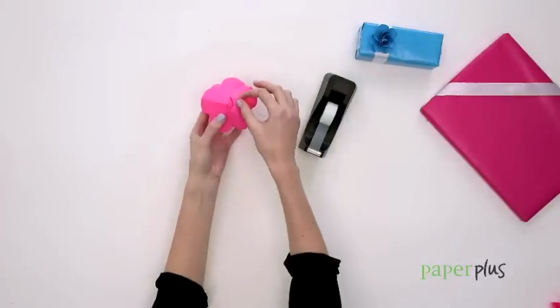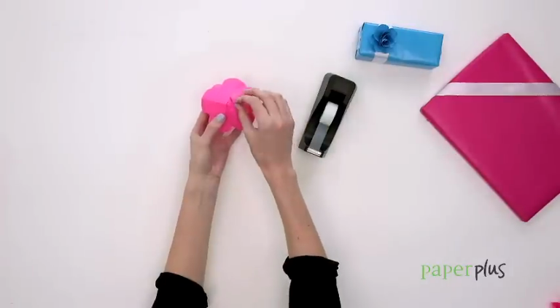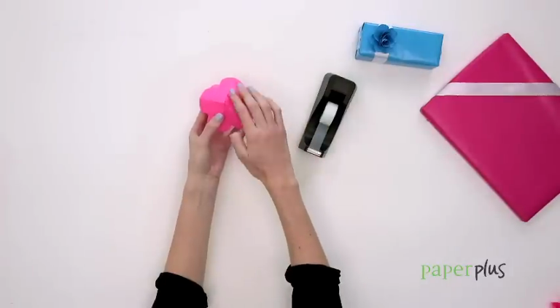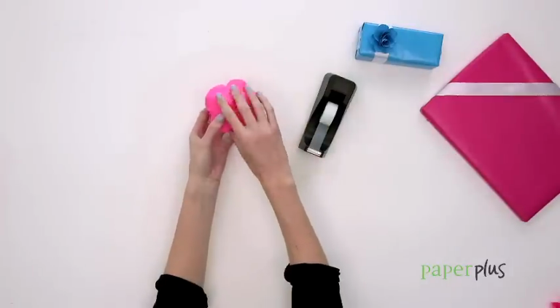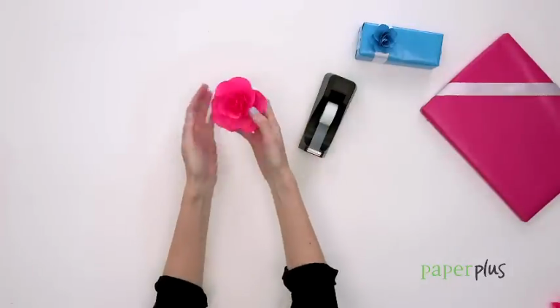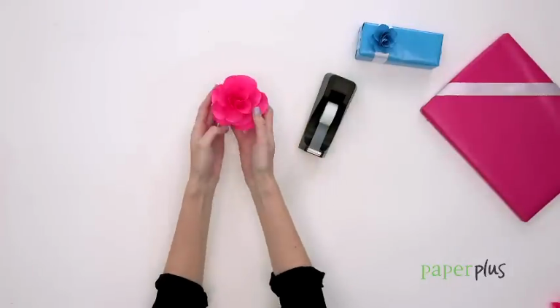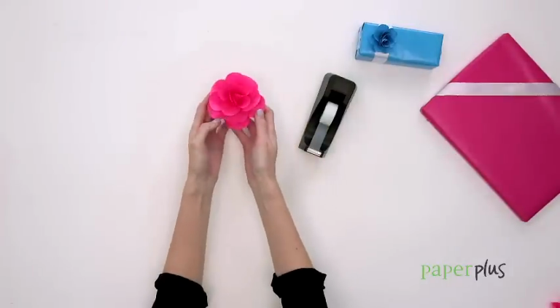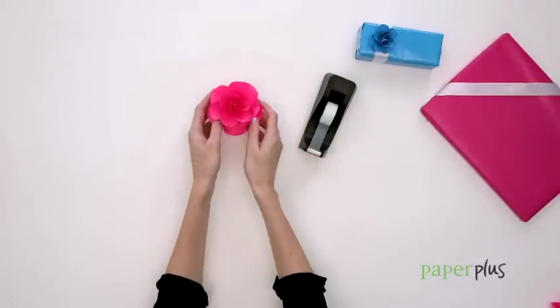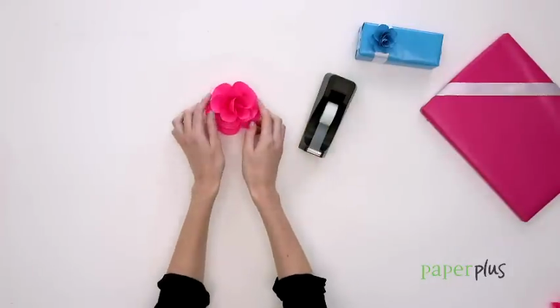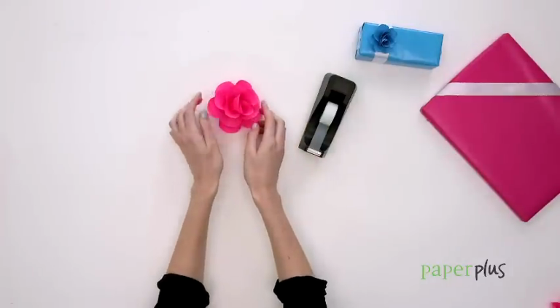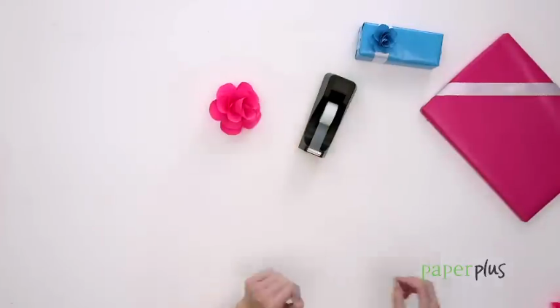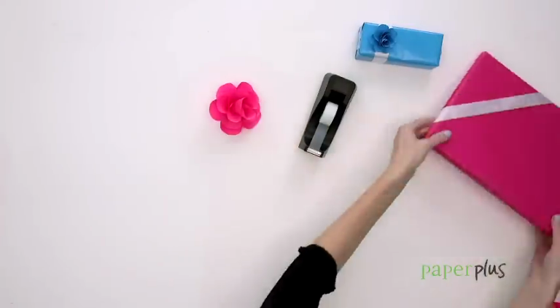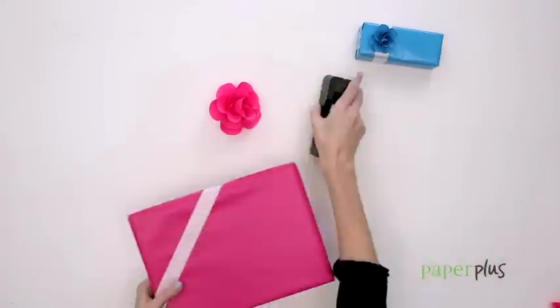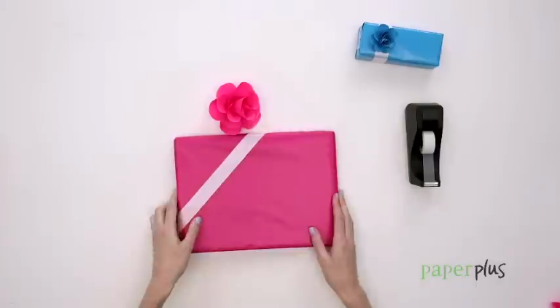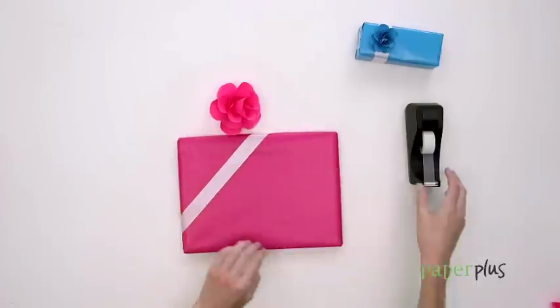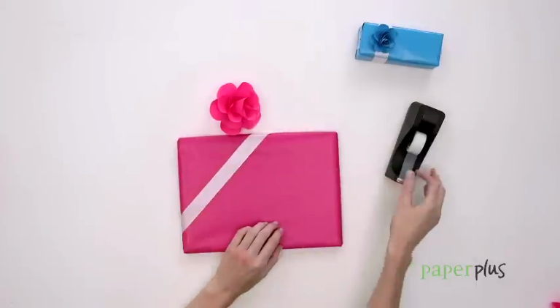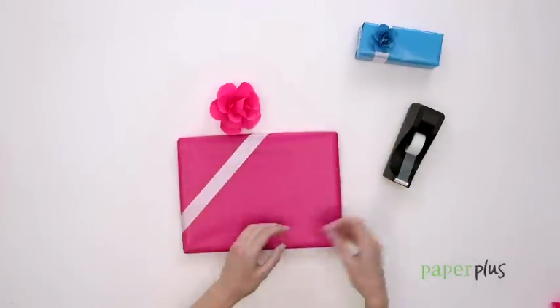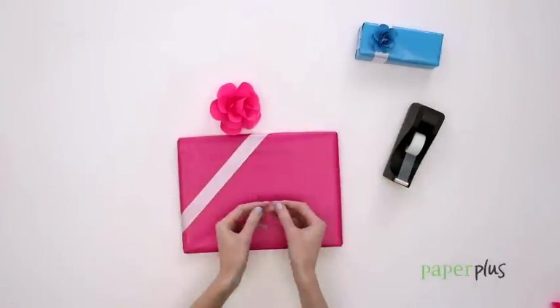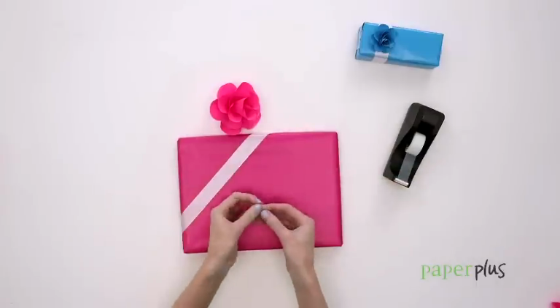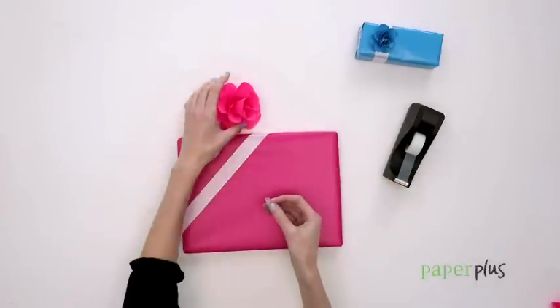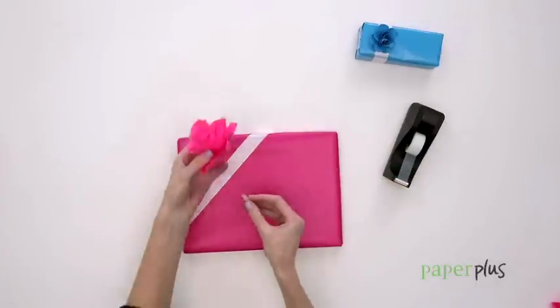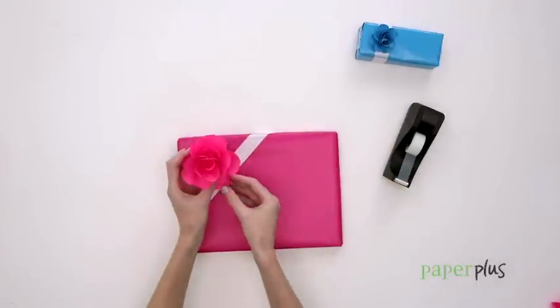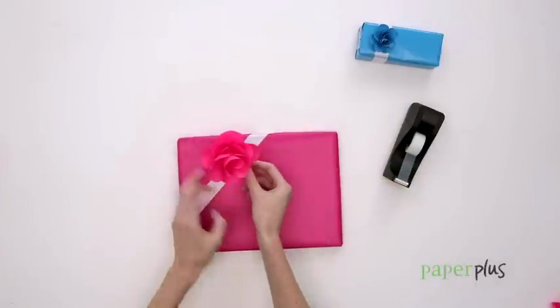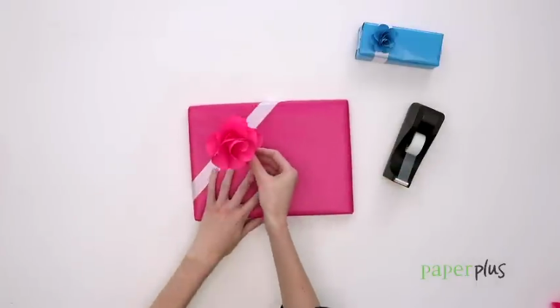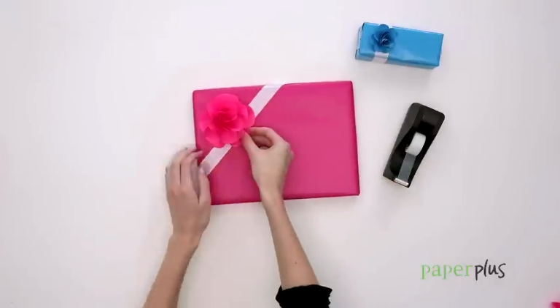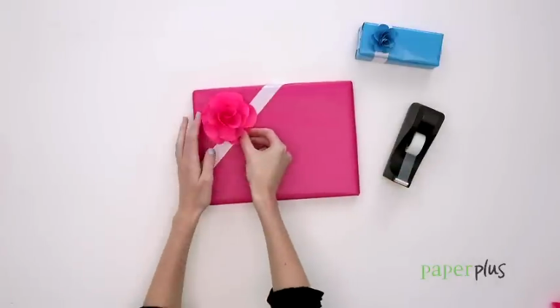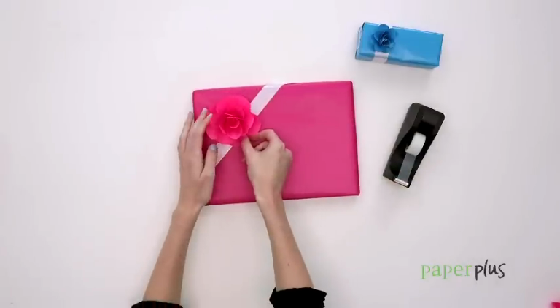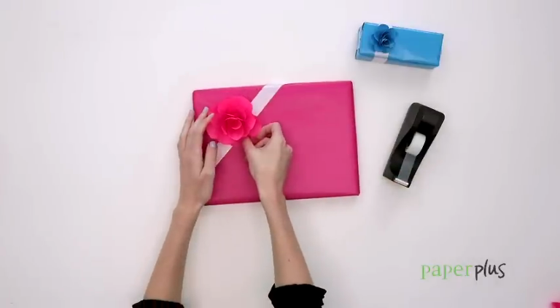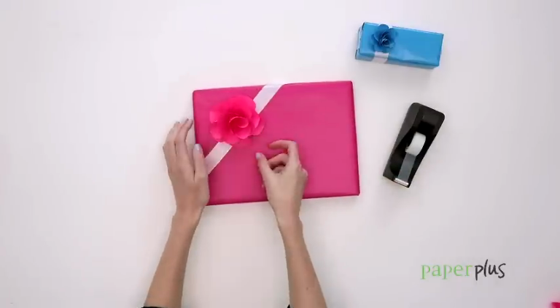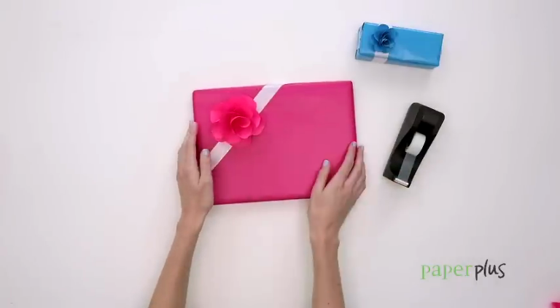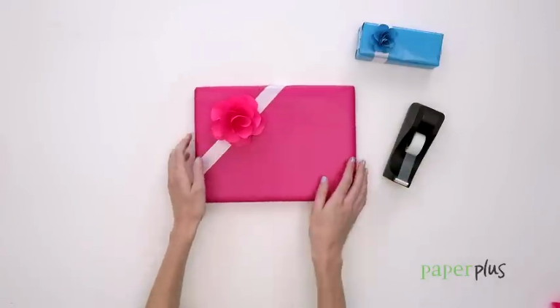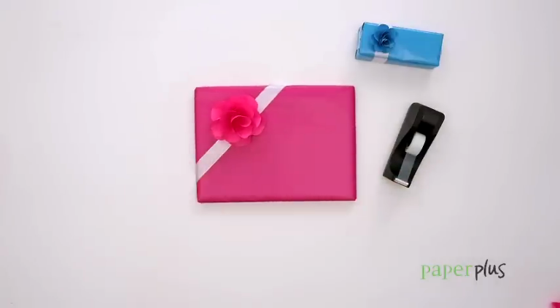You could even make a bouquet of different sizes and colours. What better way to finish off a gardening book or an origami kit? Find more wrapping inspiration at Paper Plus.